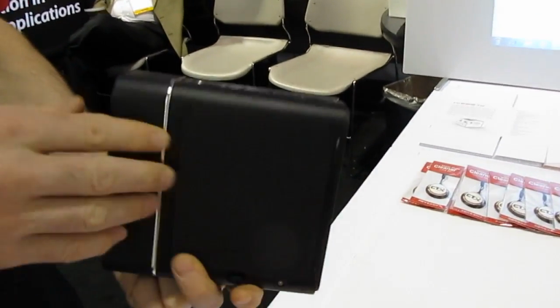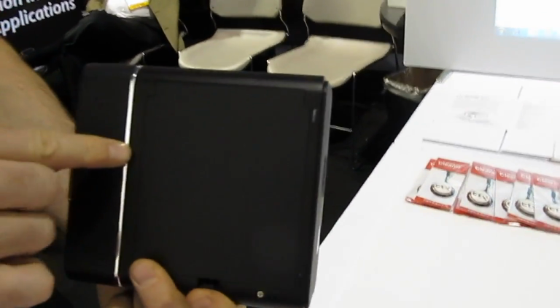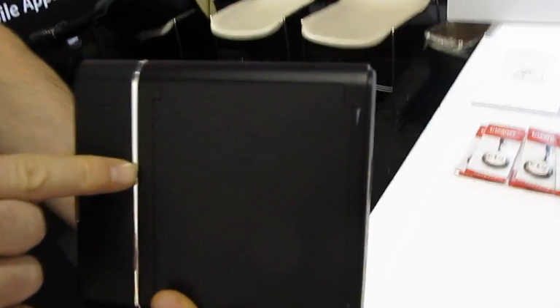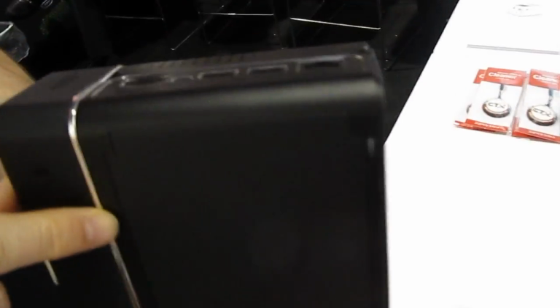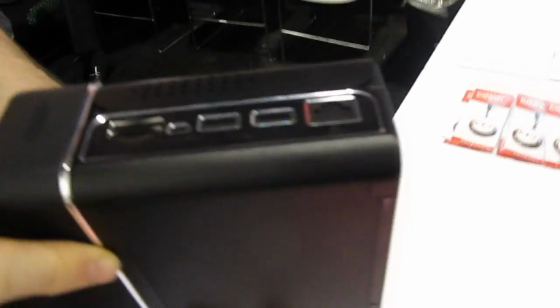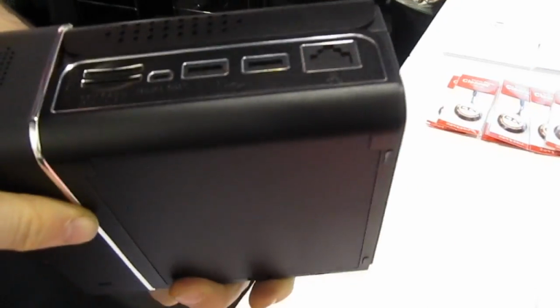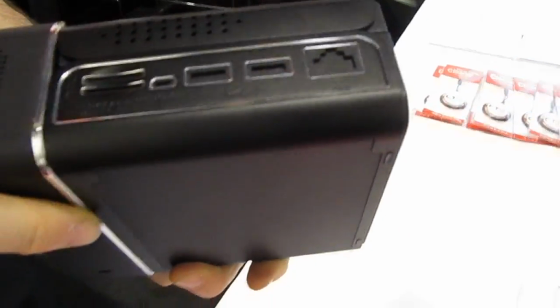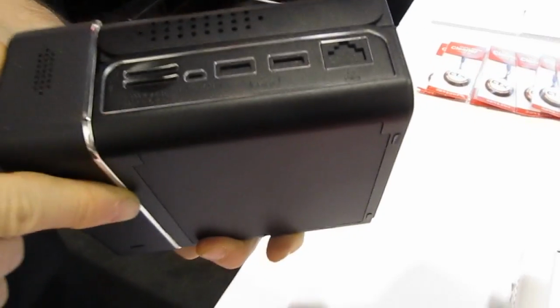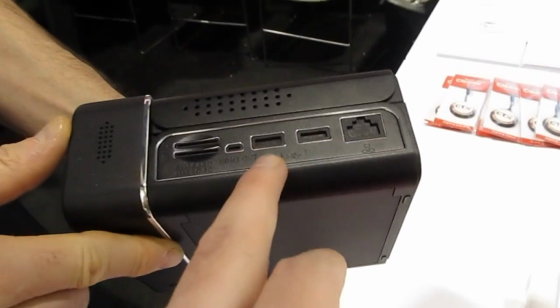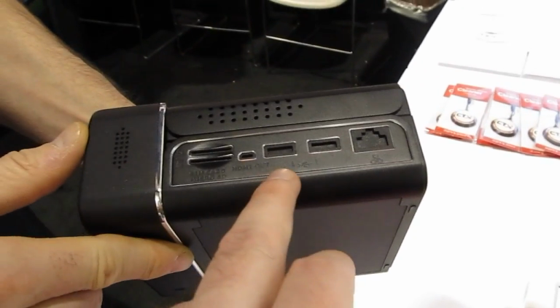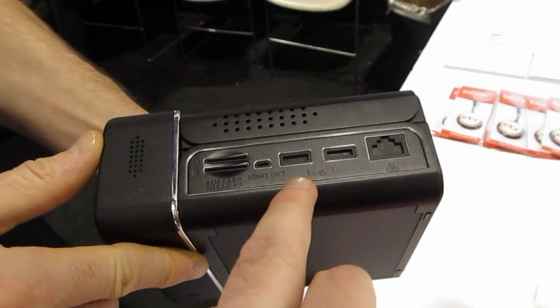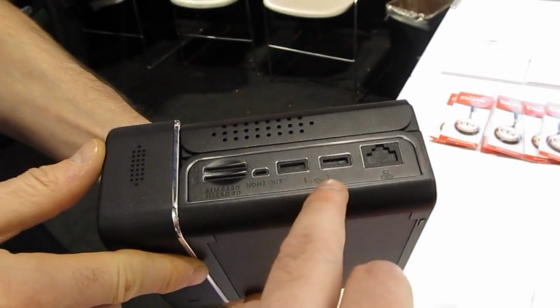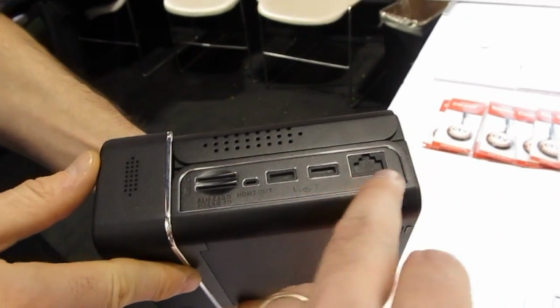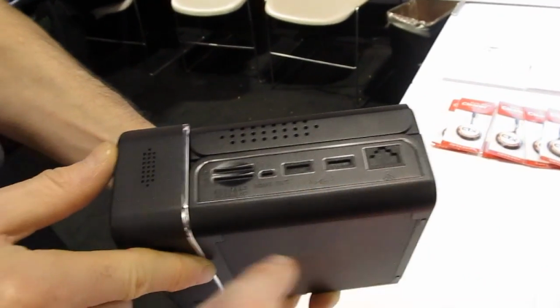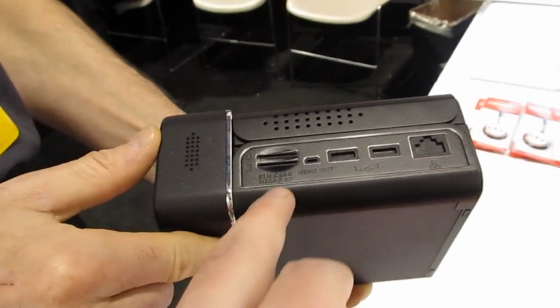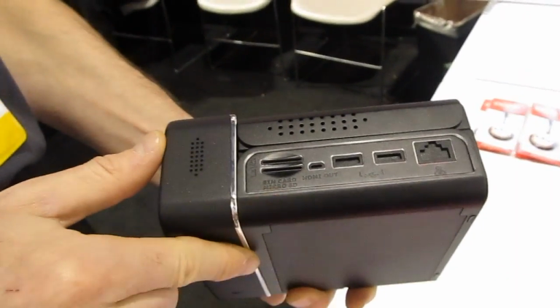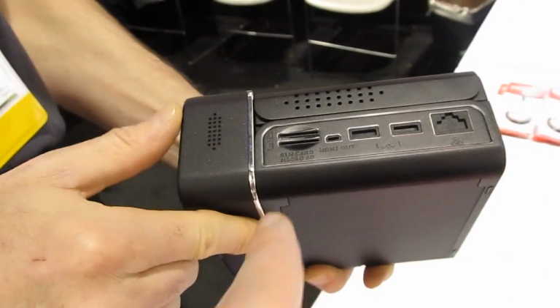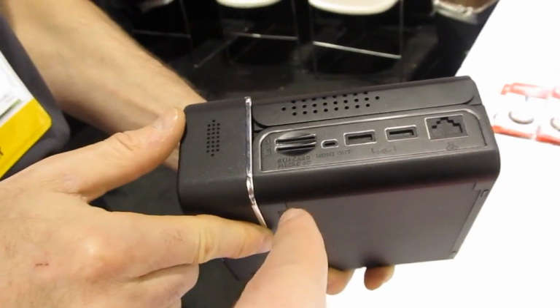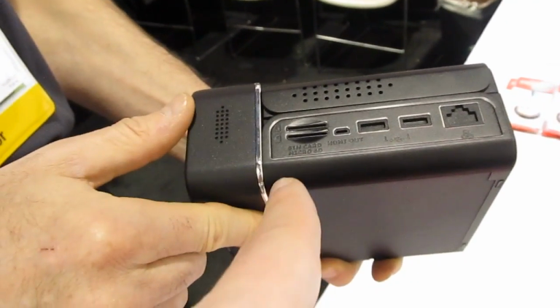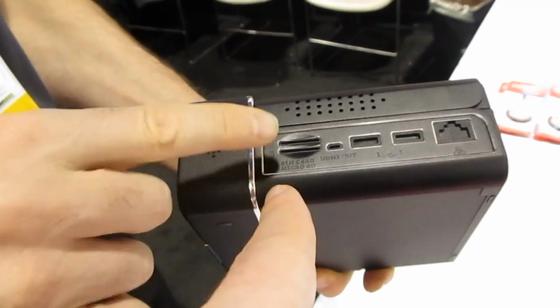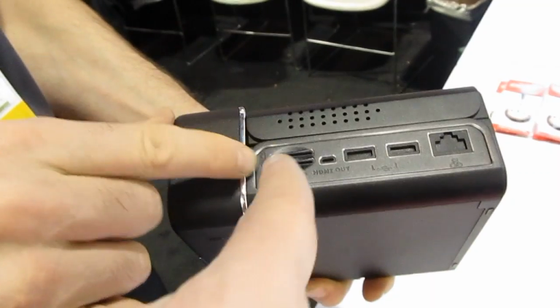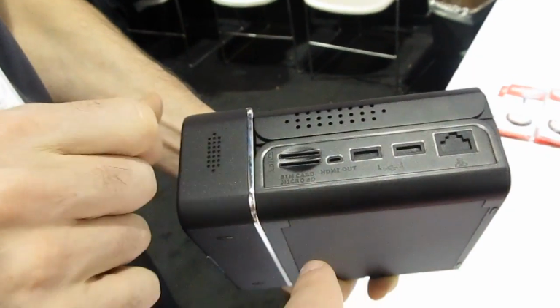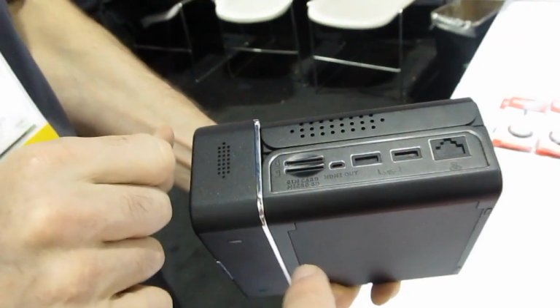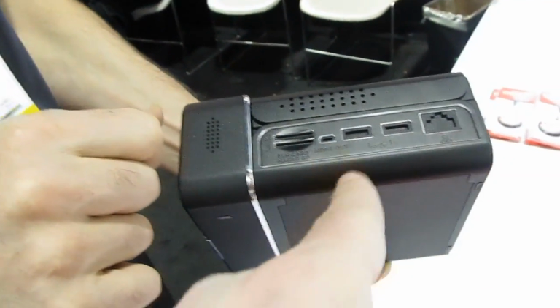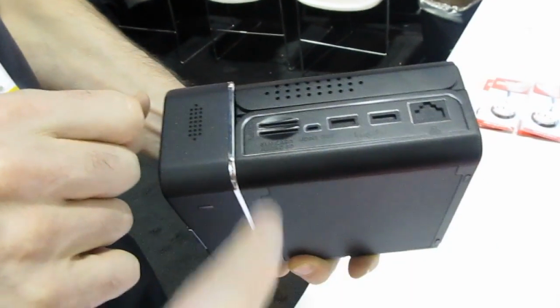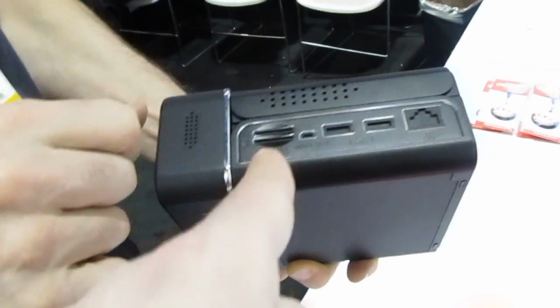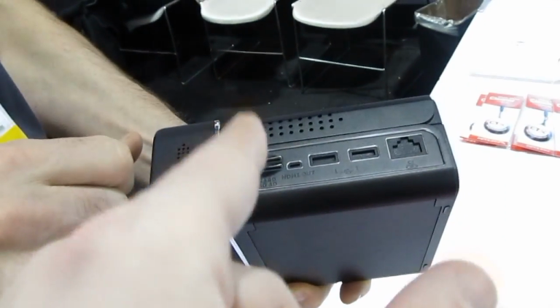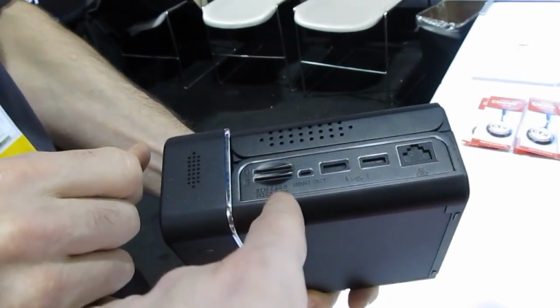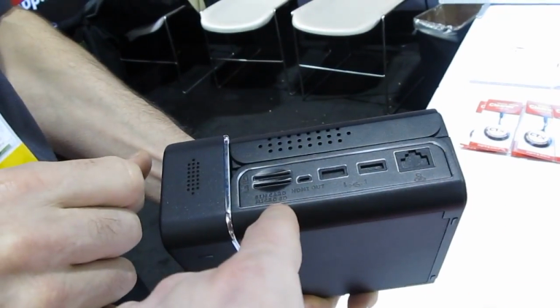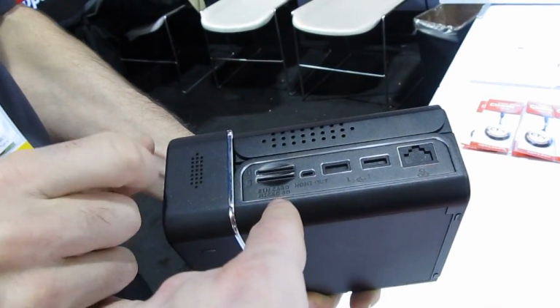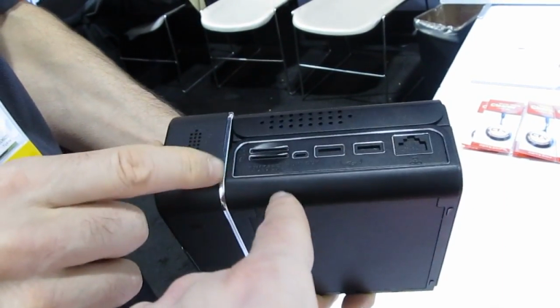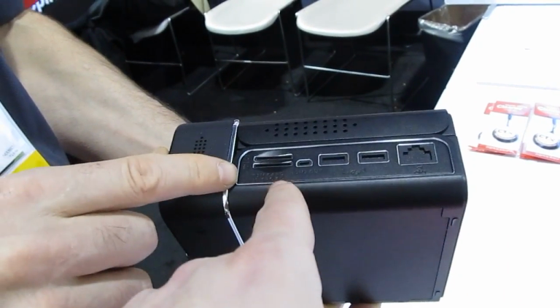It has an awful lot of ports on the side. If we take a quick look, we've got a couple of USB ports, Ethernet, two SIM card slots — or a SIM and a micro SD — and a micro SD card slot.